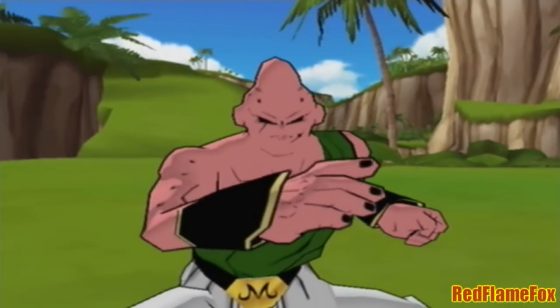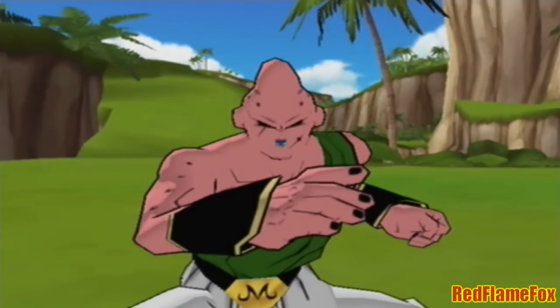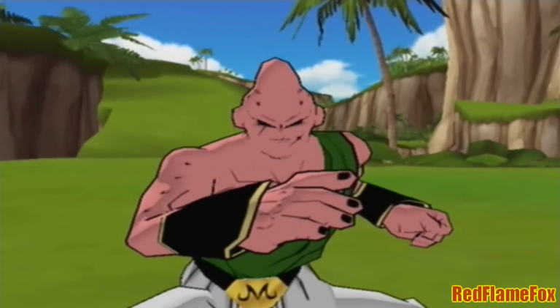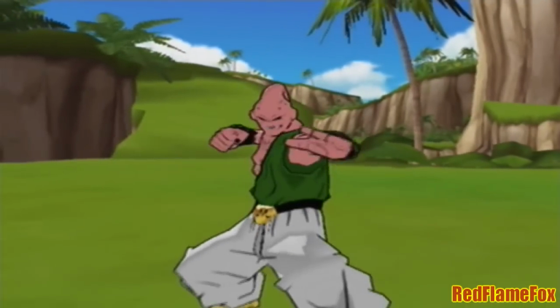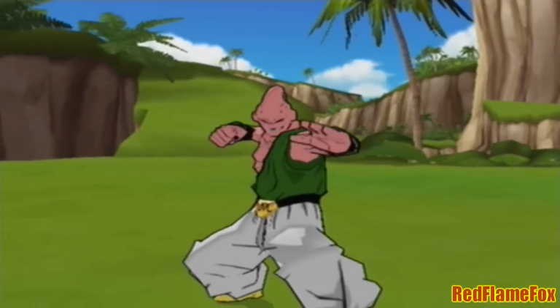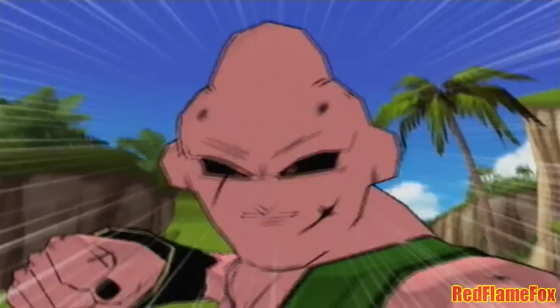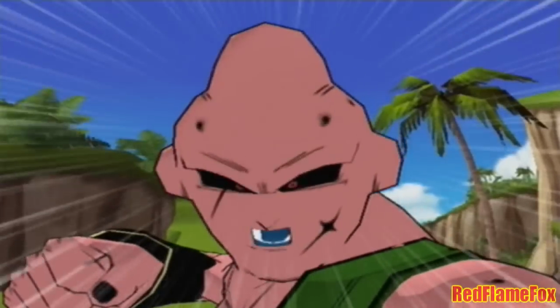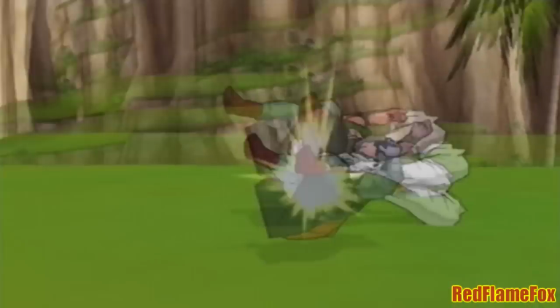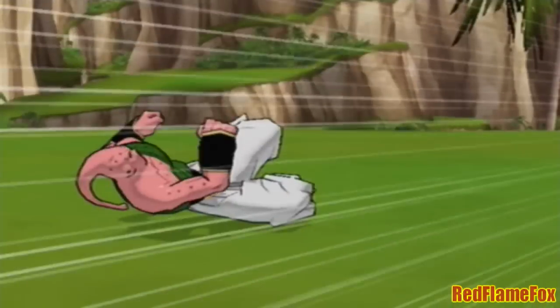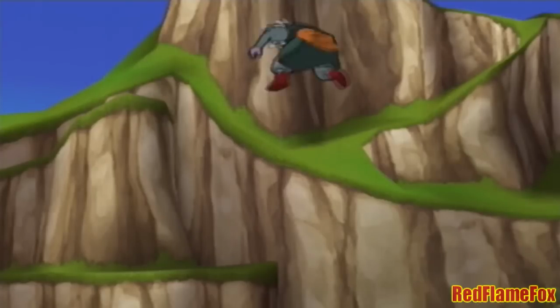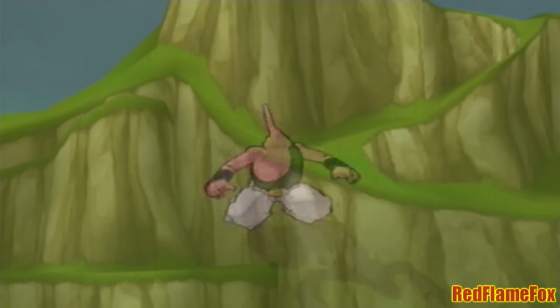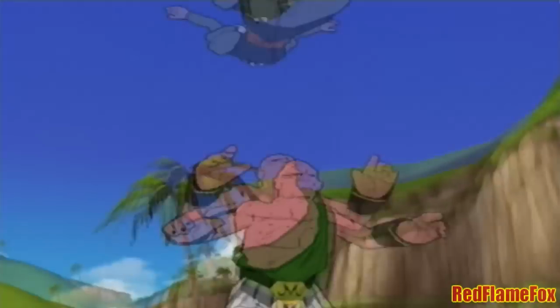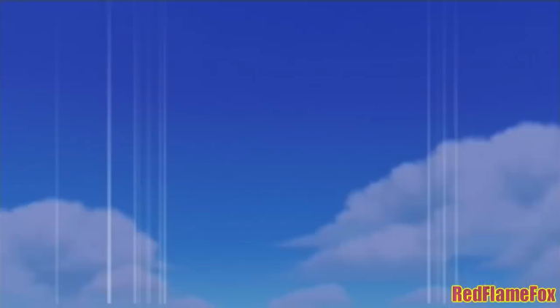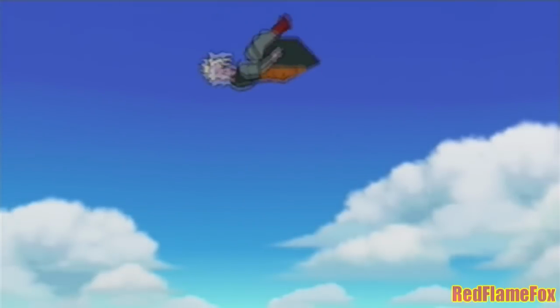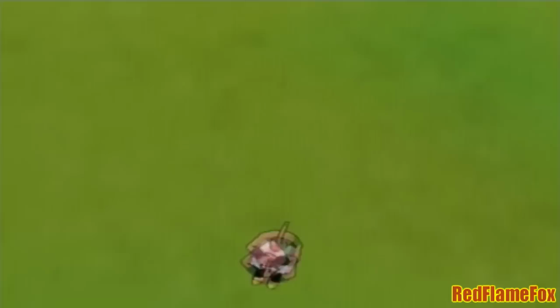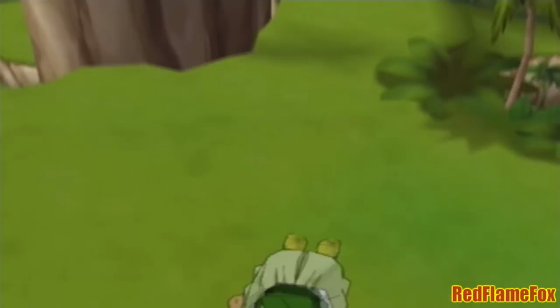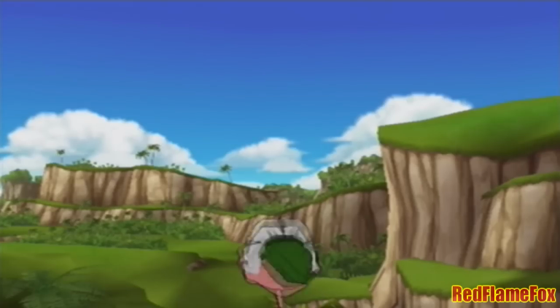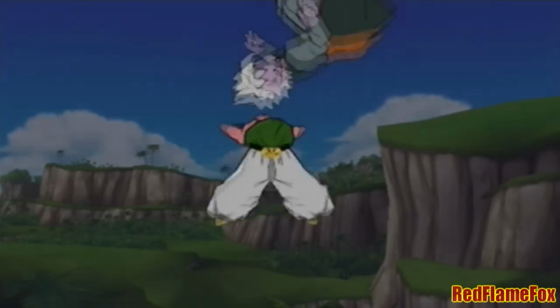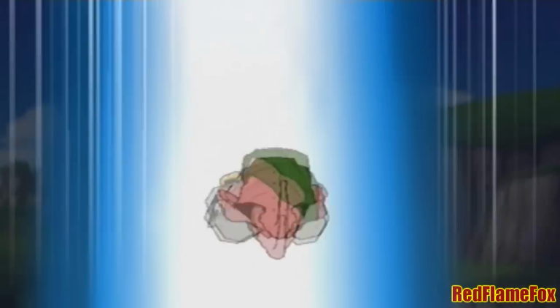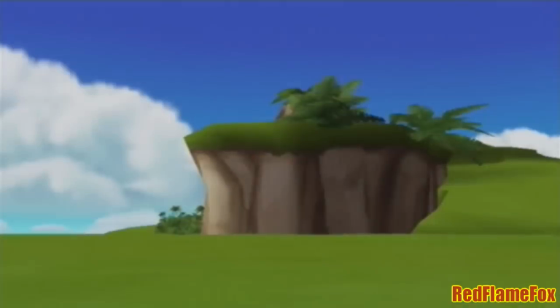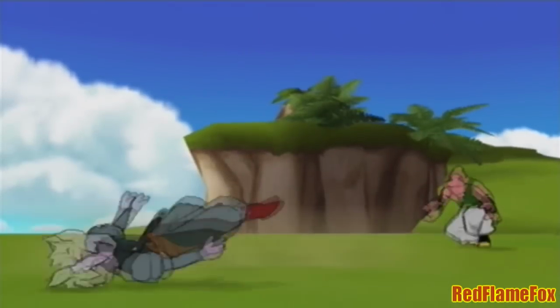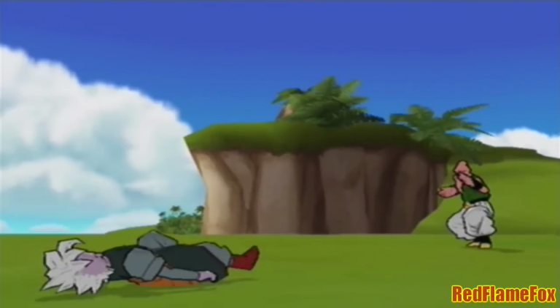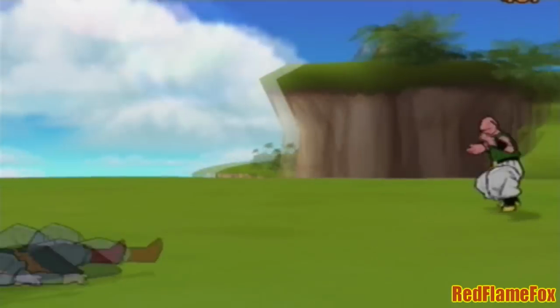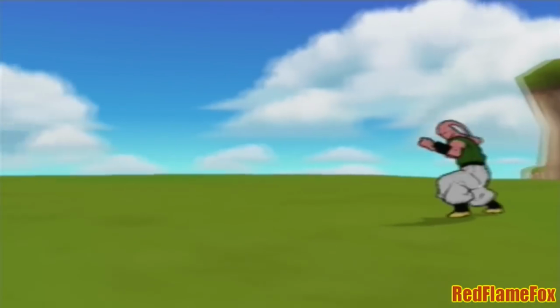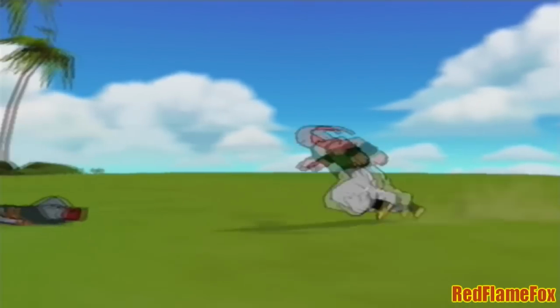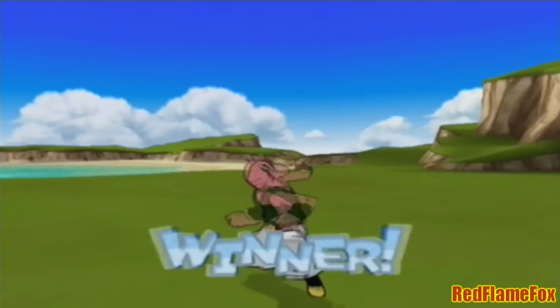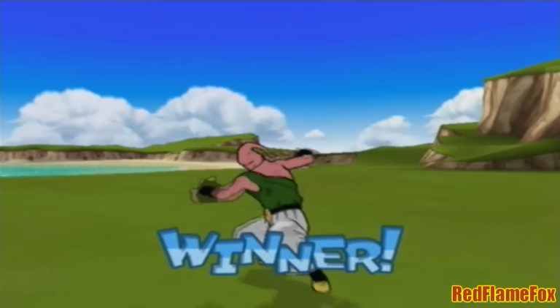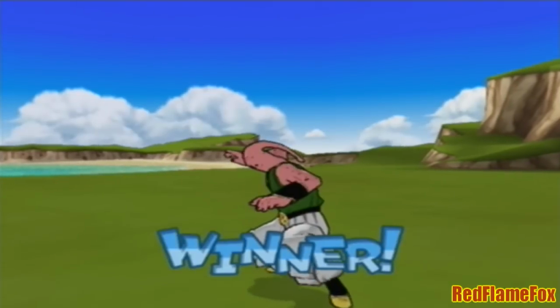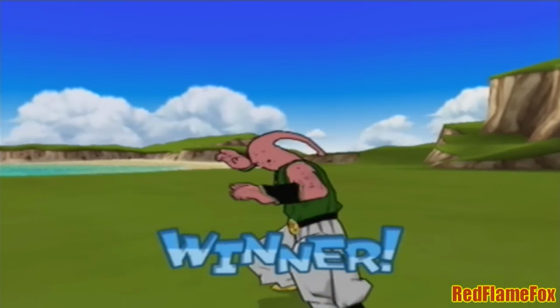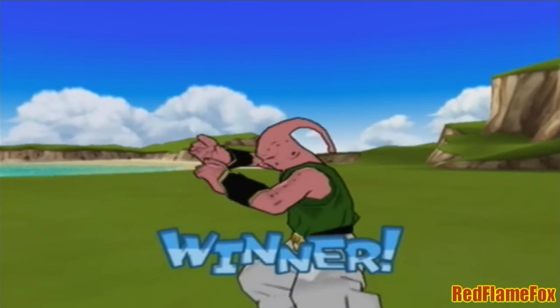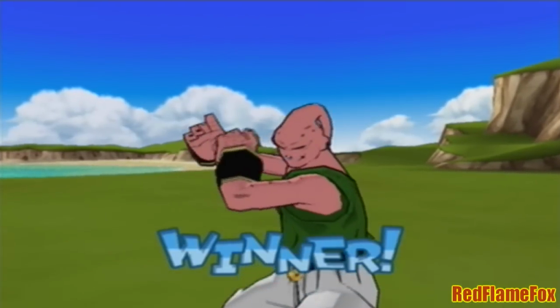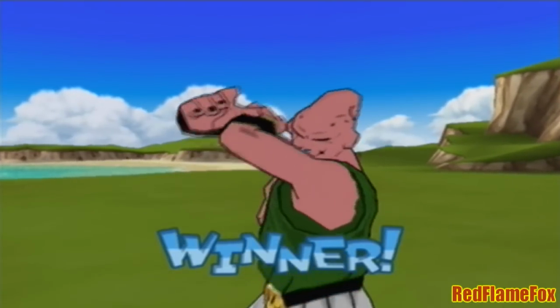Volleyball fit! Here goes! Right! One! Two! One! One! You think I could win in this body!